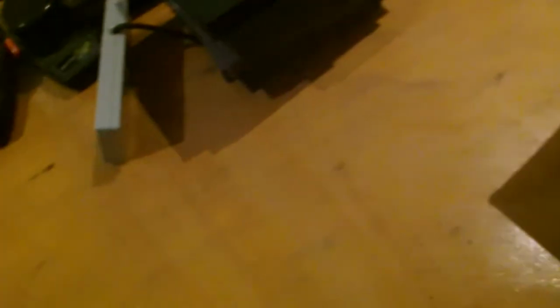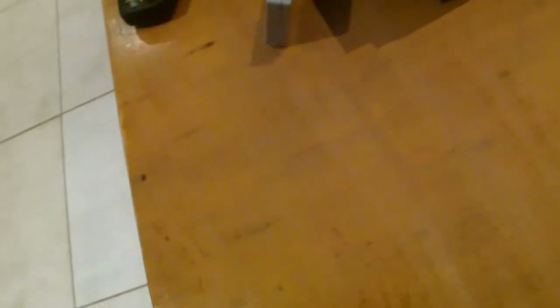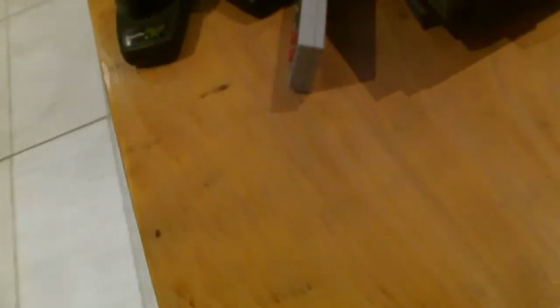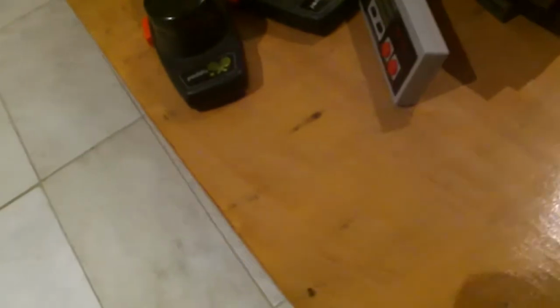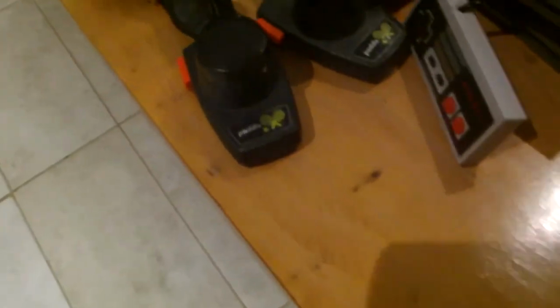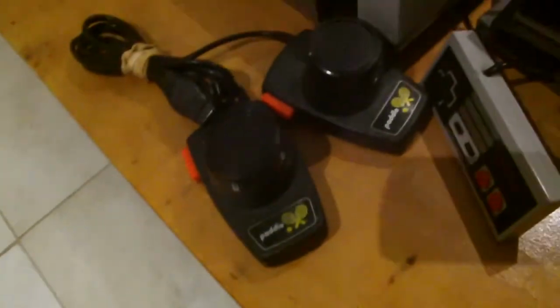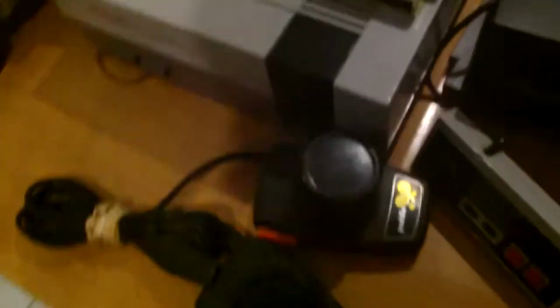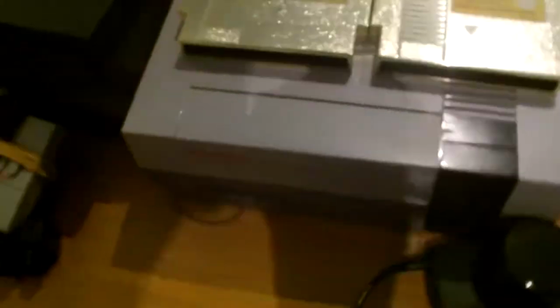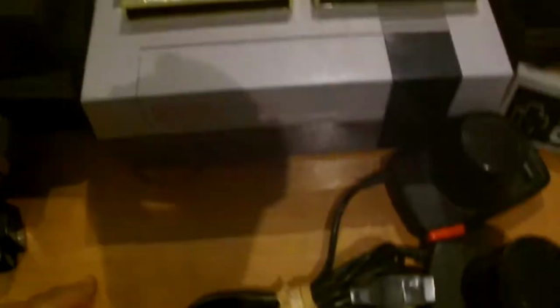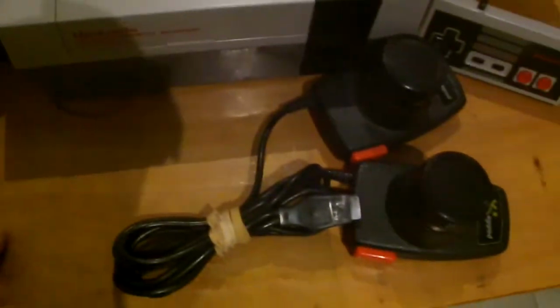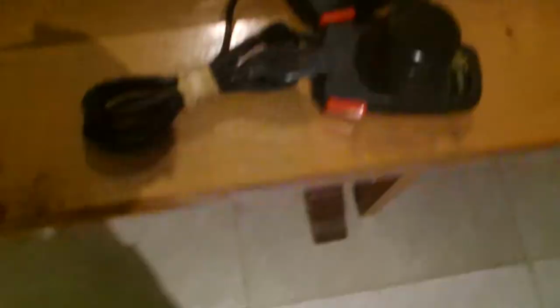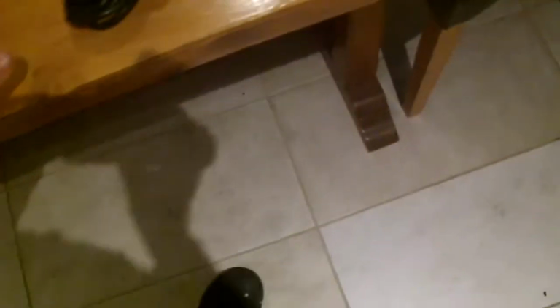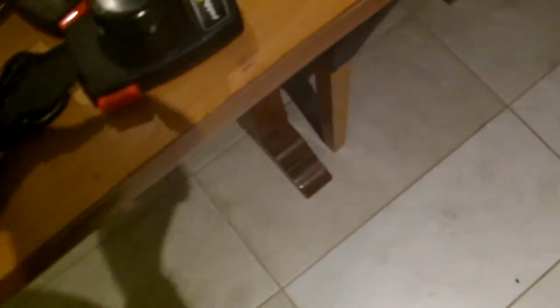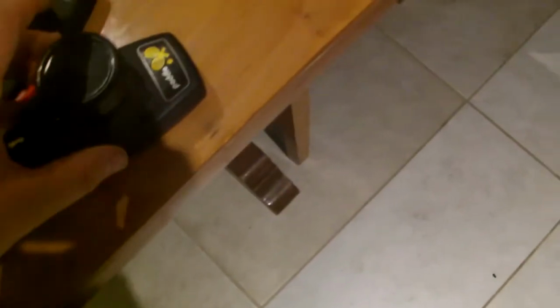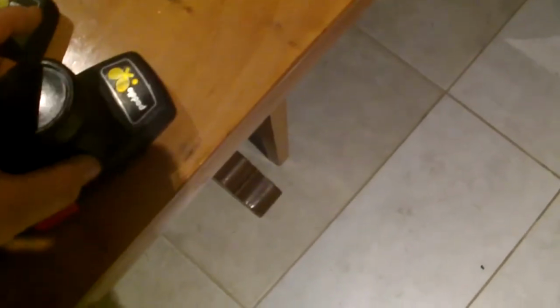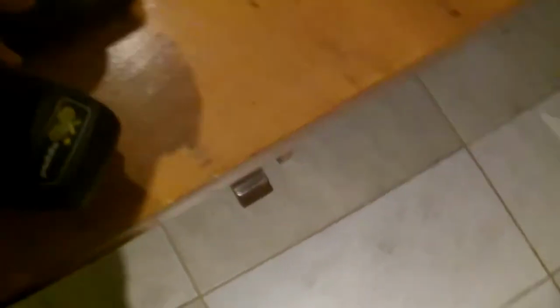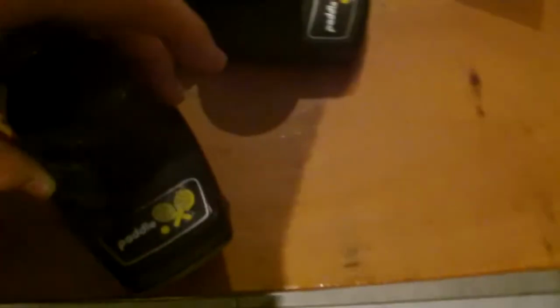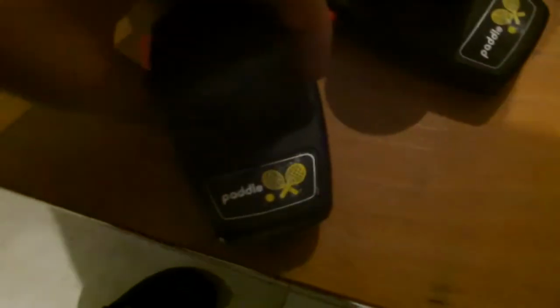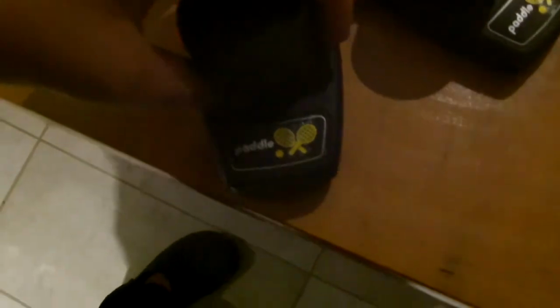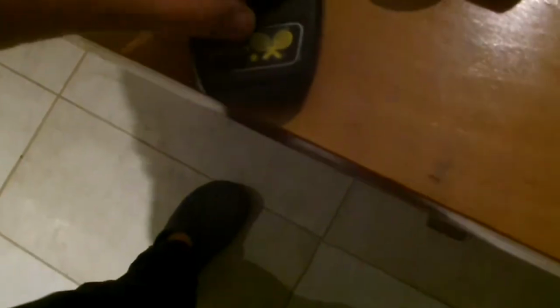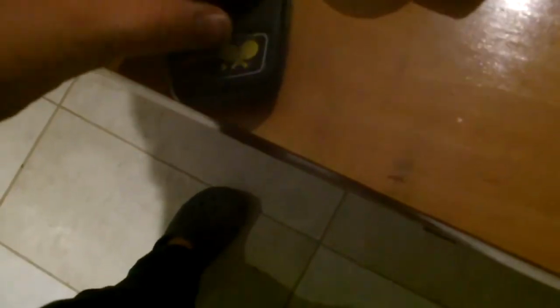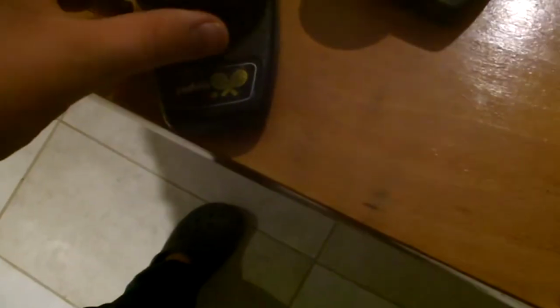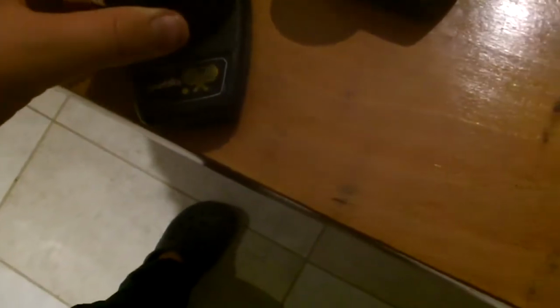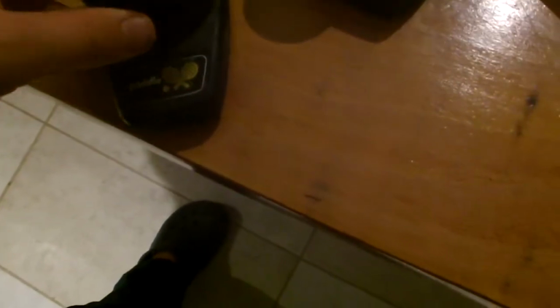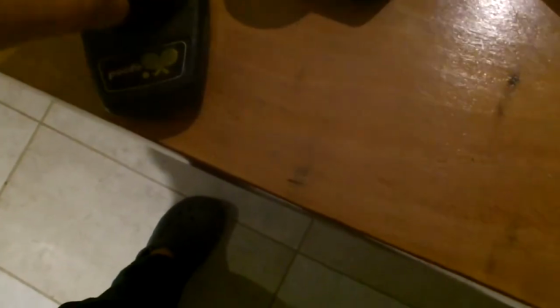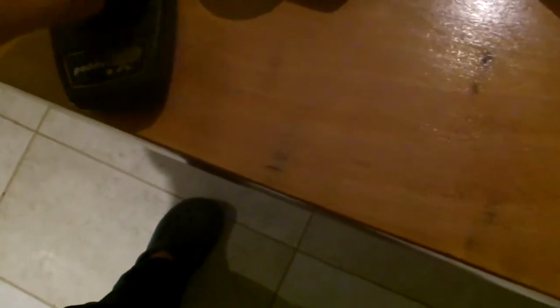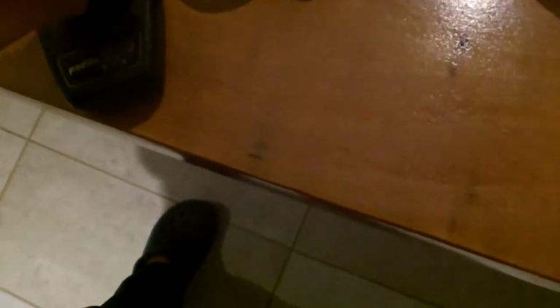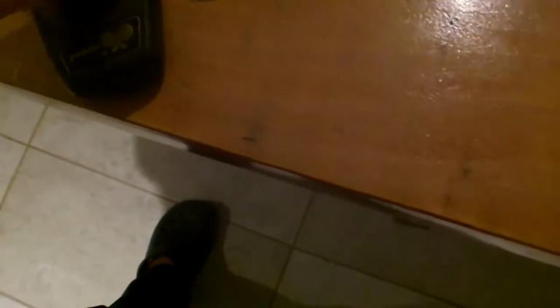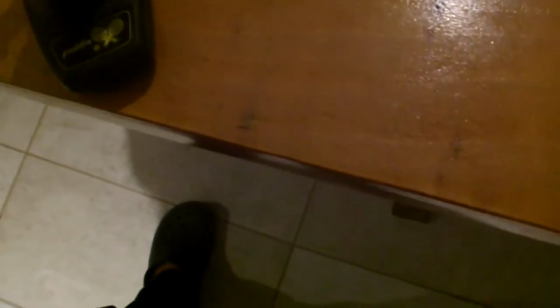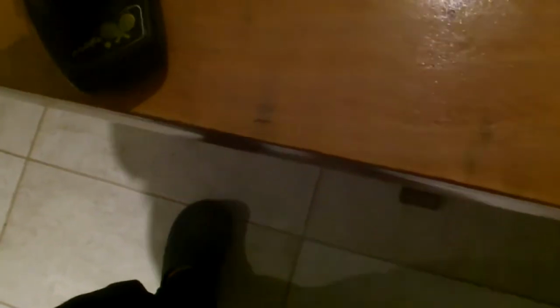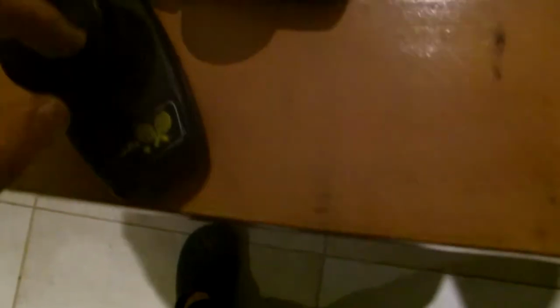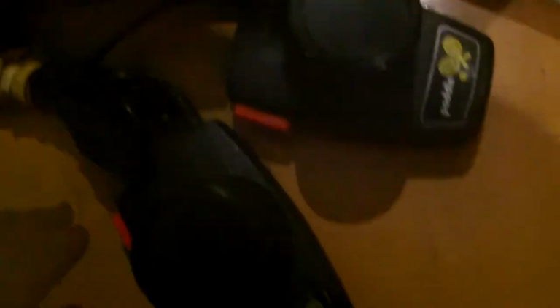We've got the NES, this is the first console my mum ever had. This is apparently a tennis accessory to help you play tennis on the game.